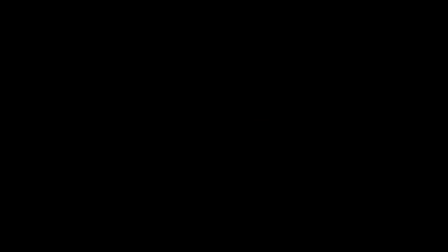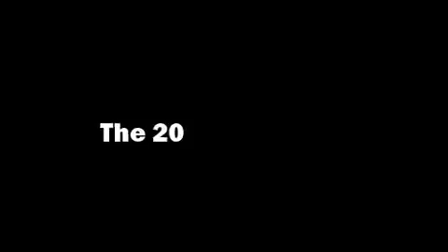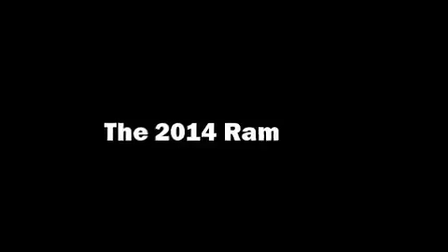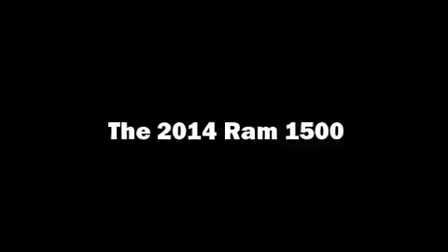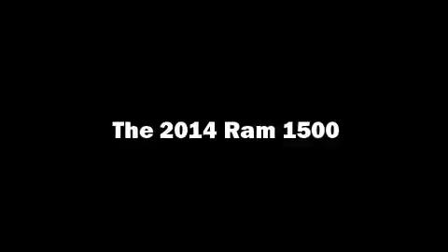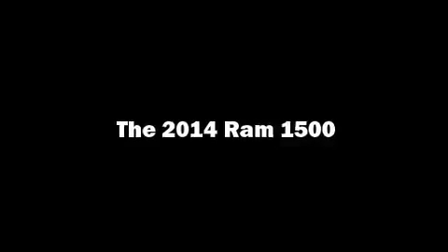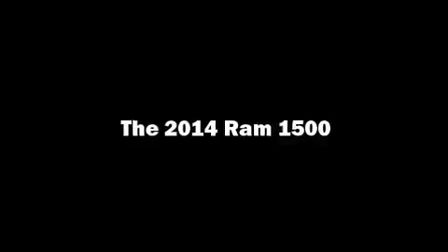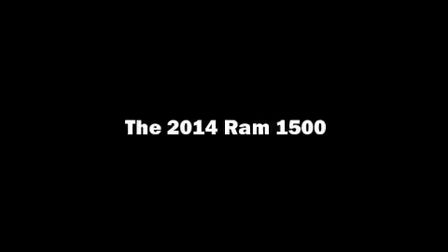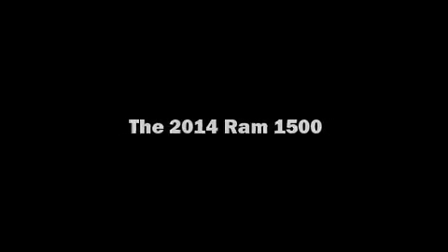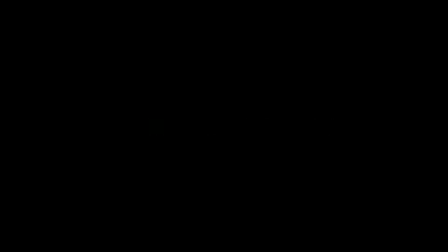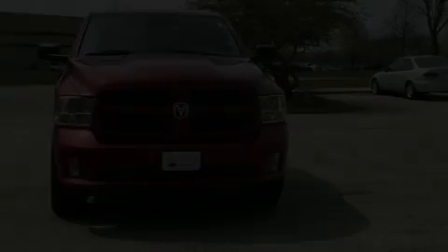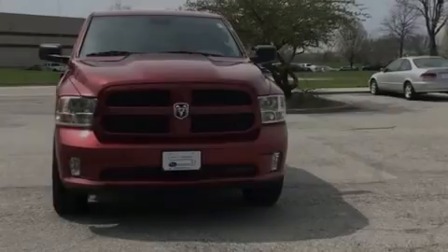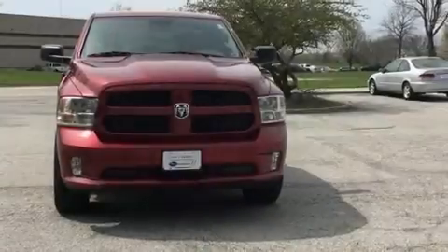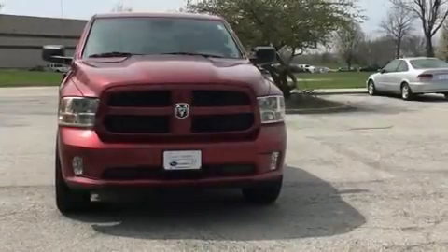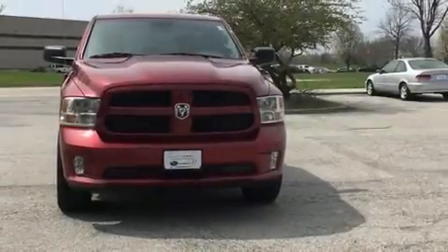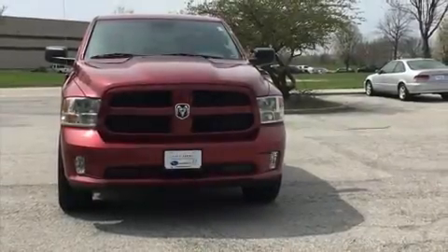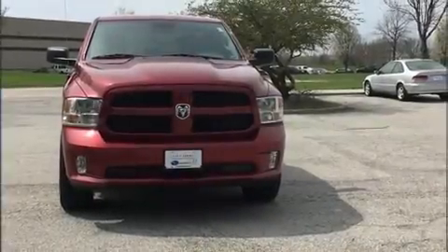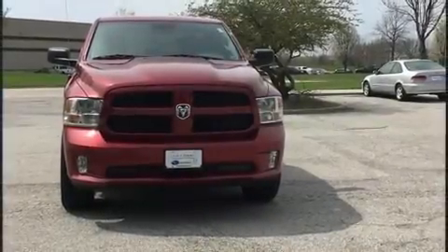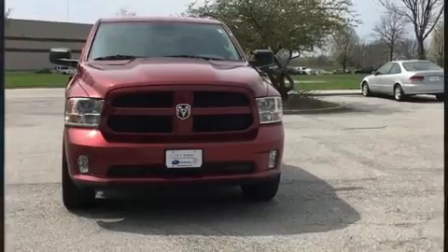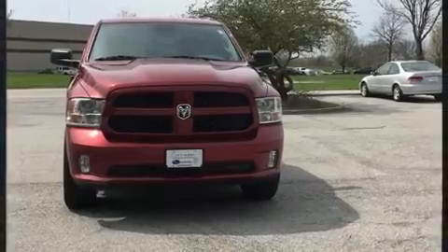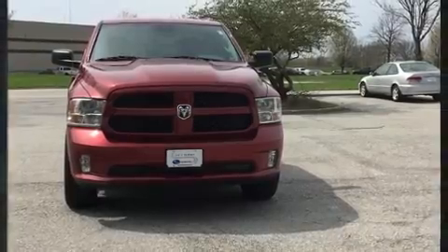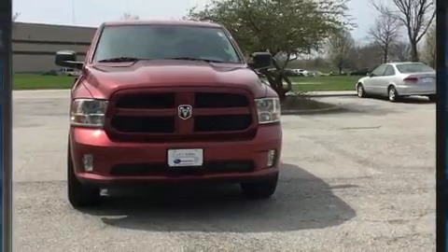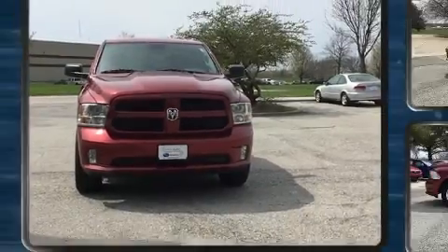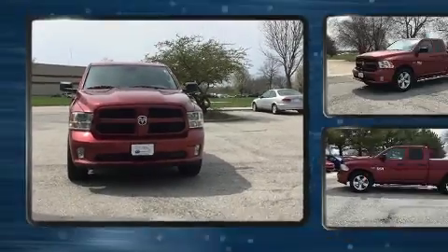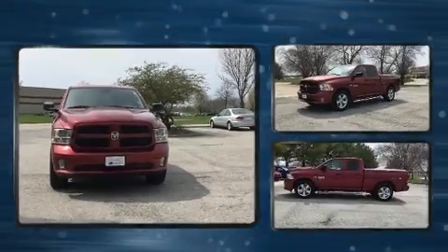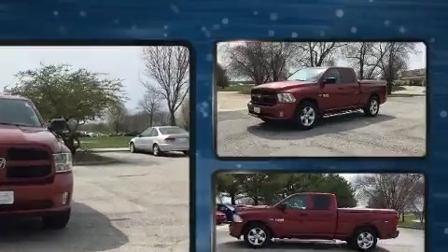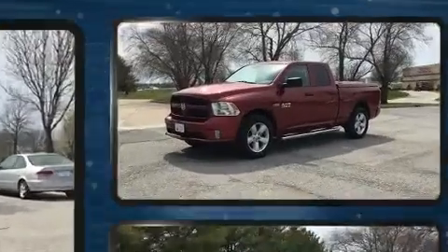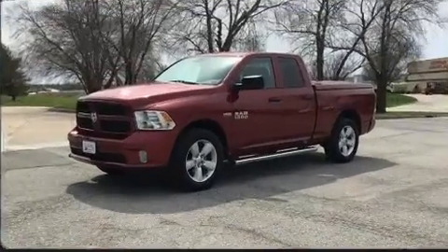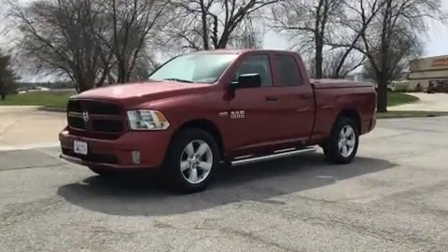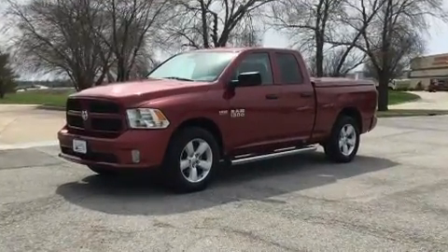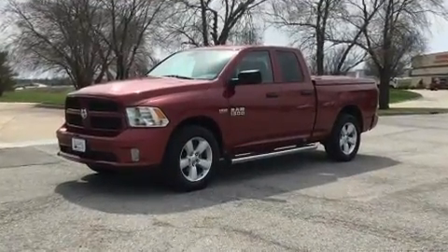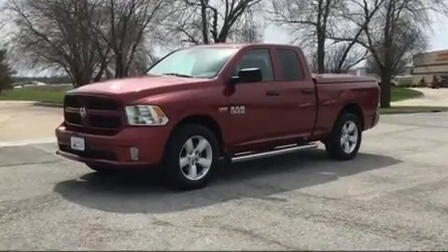Familiarize yourself with the 2014 Ram 1500. With fewer than 45,000 miles on the odometer, this pre-owned model still has plenty of miles remaining as reliable transportation.